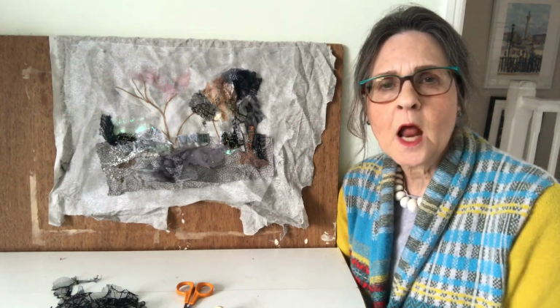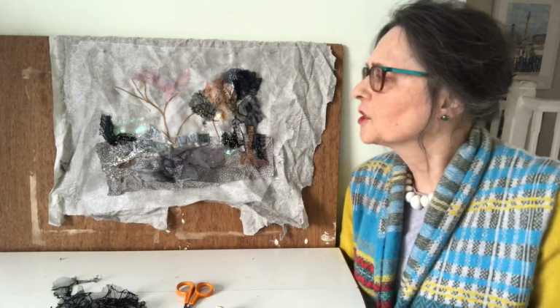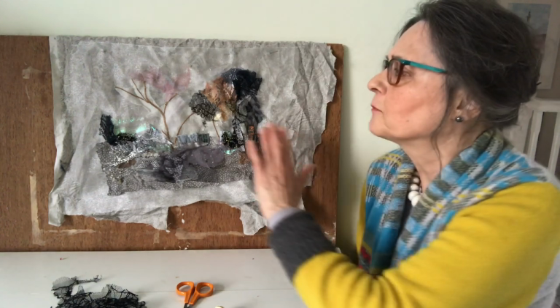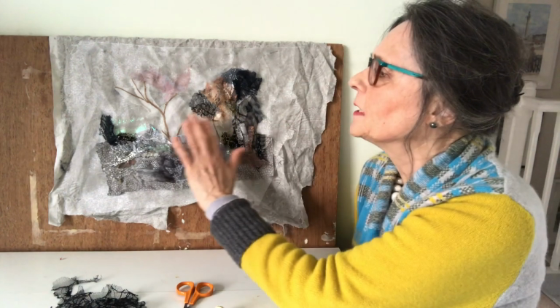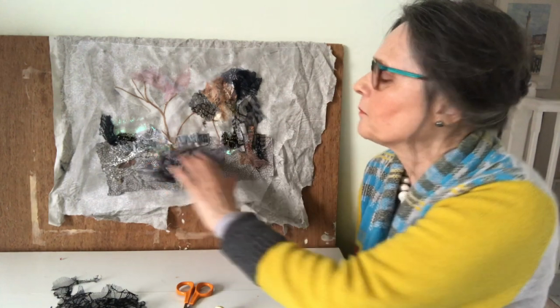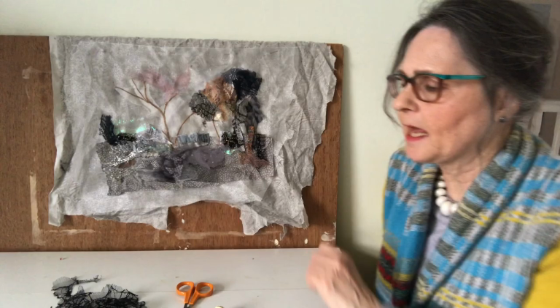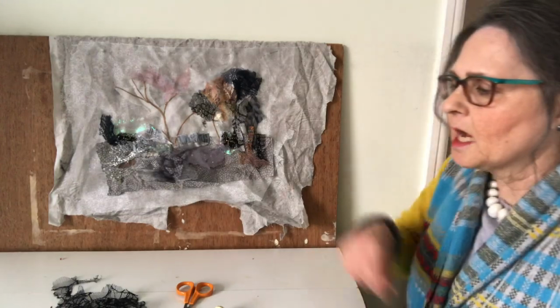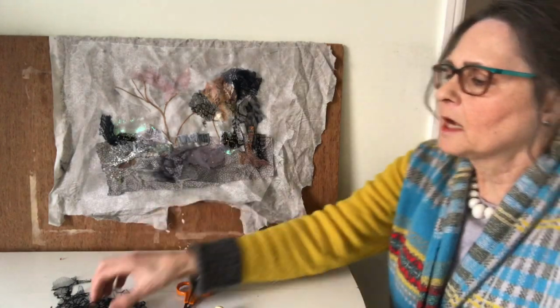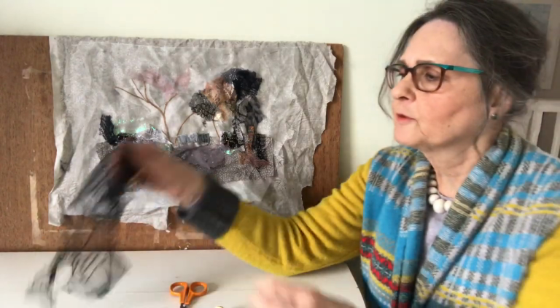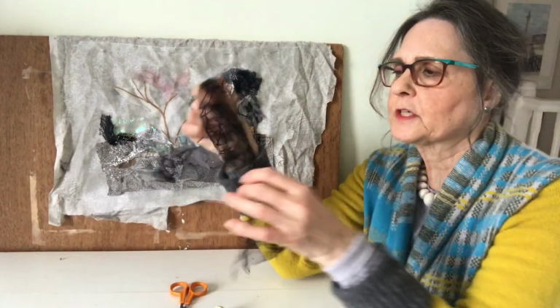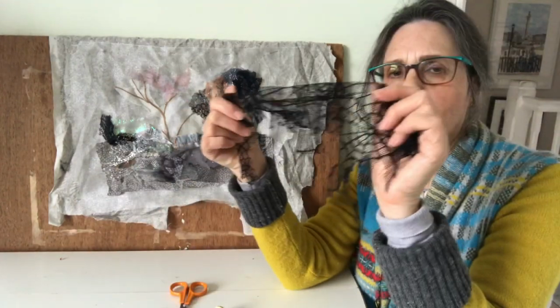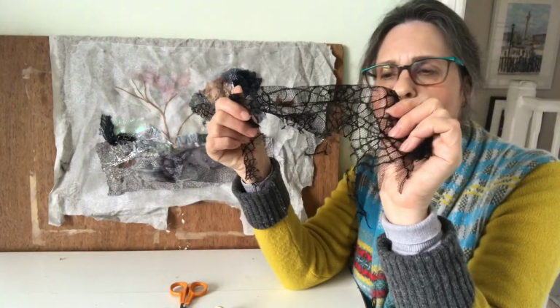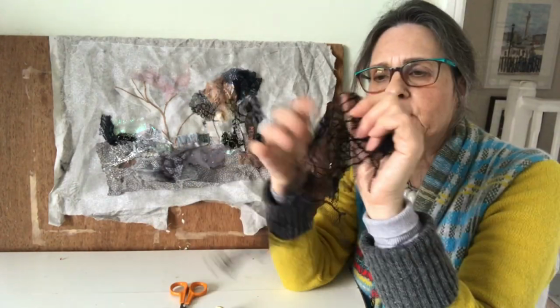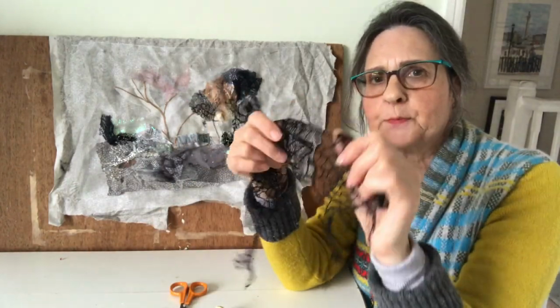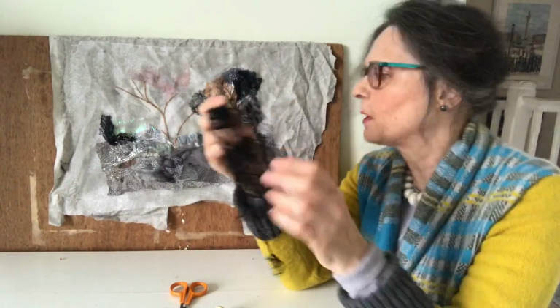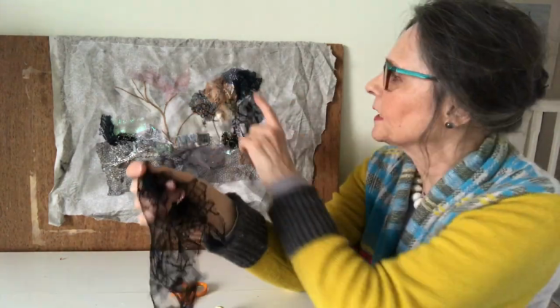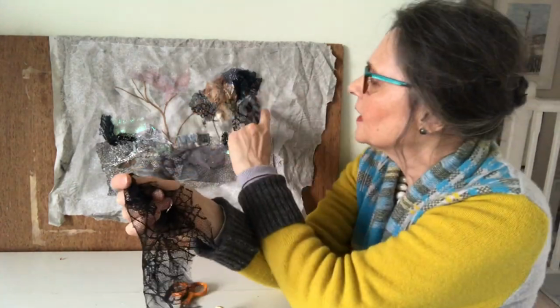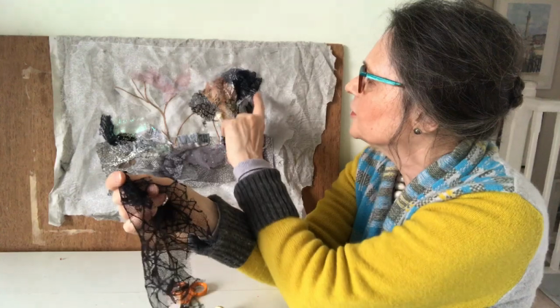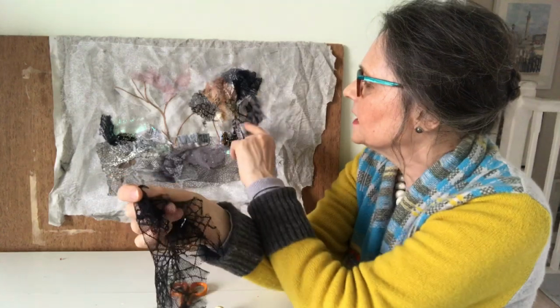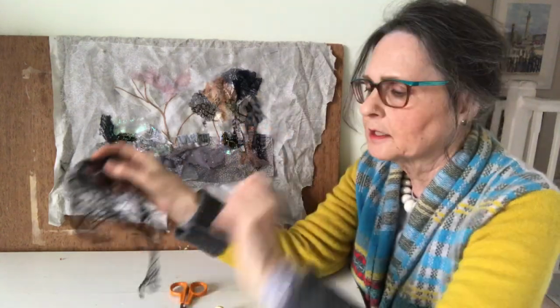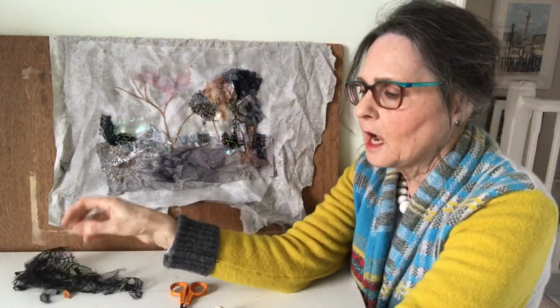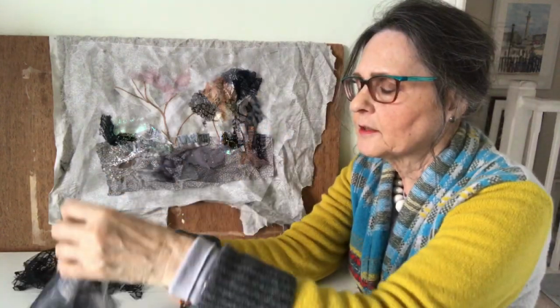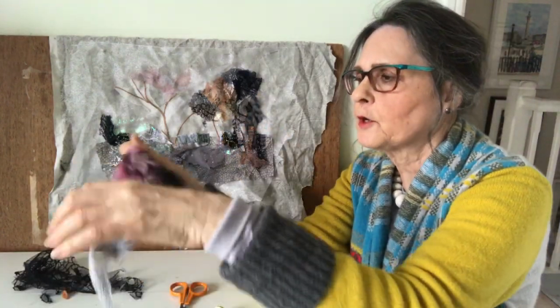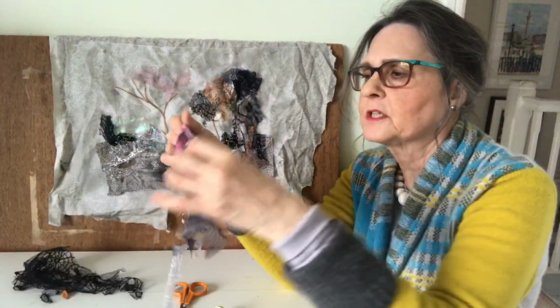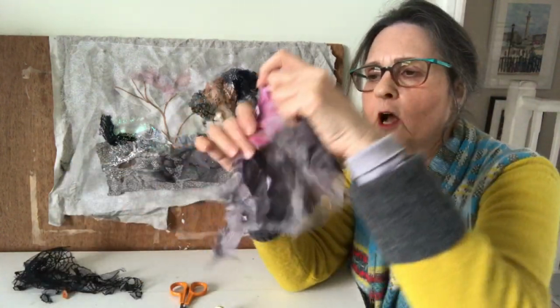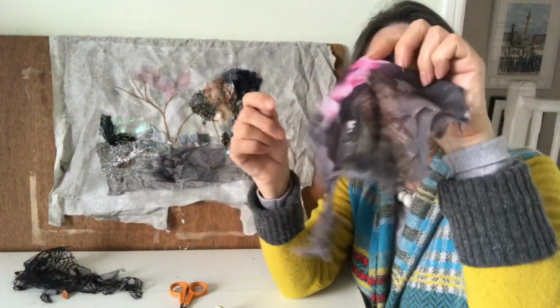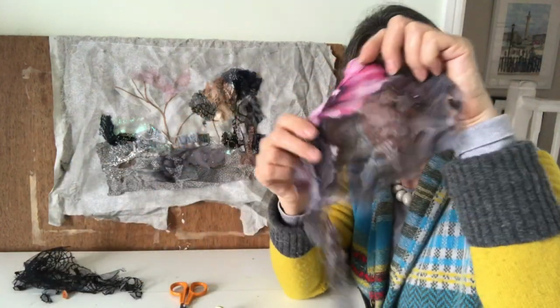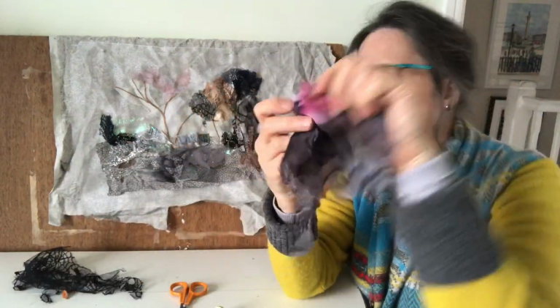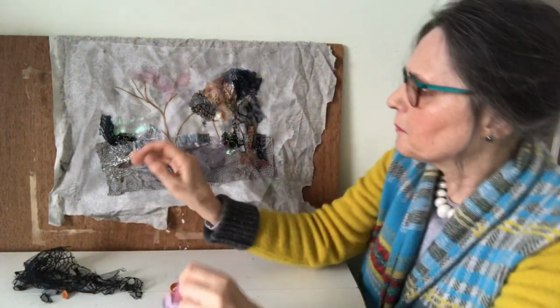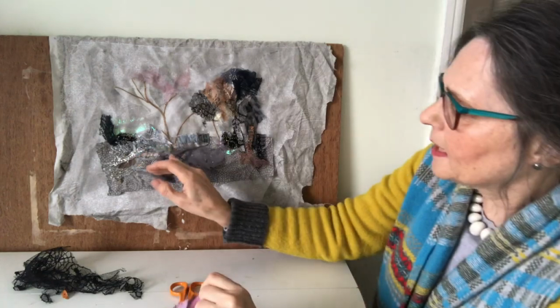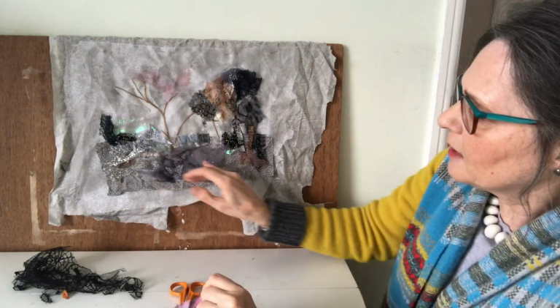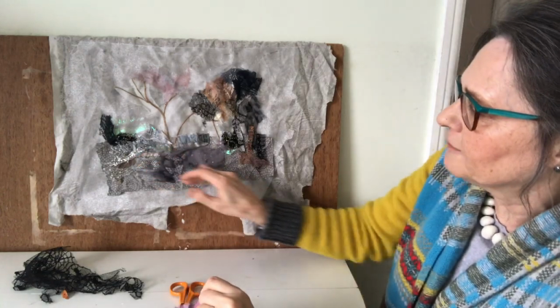As you can see I'm just building up the layers and I've used a little piece of this spider's web fabric that's in the trees, and this was an old scarf which I've cut up and that's down here.